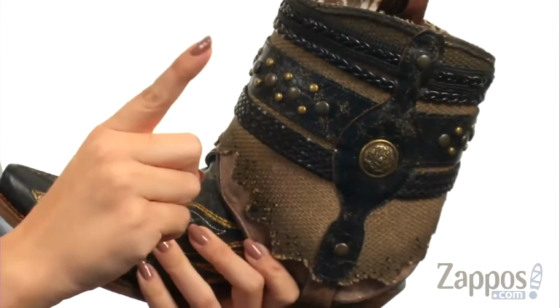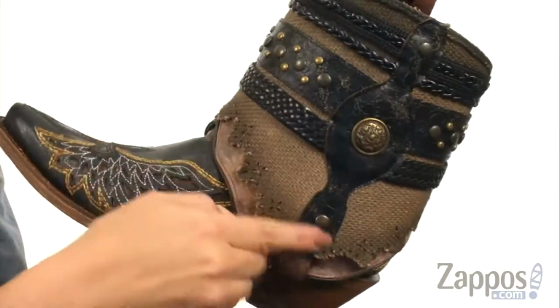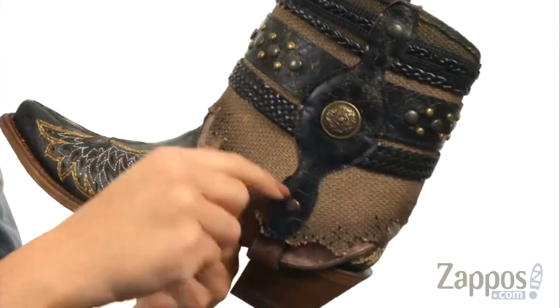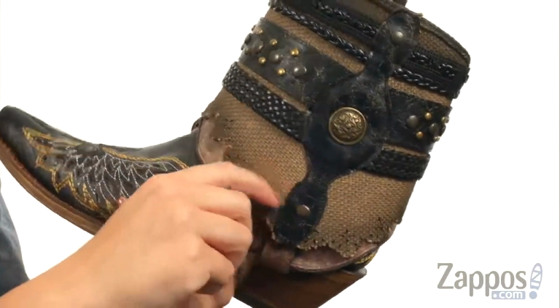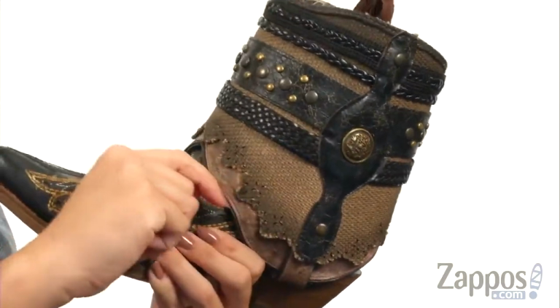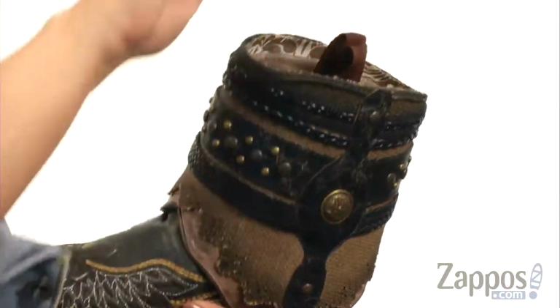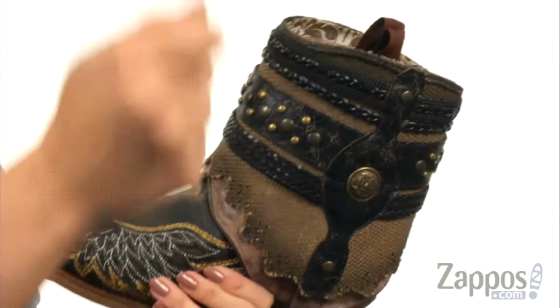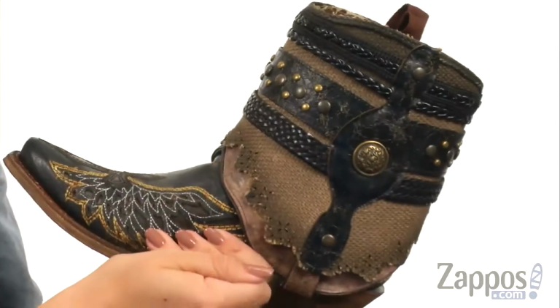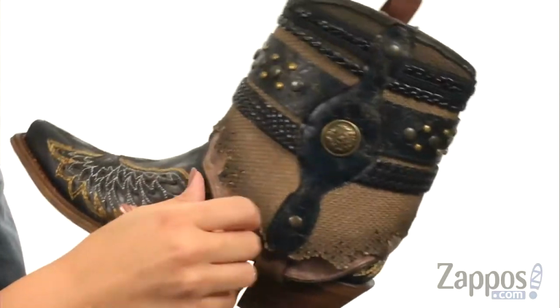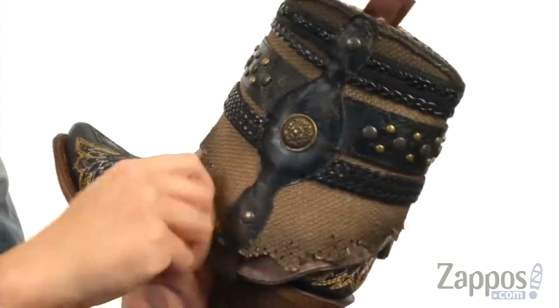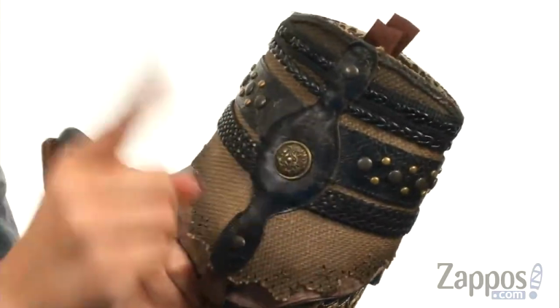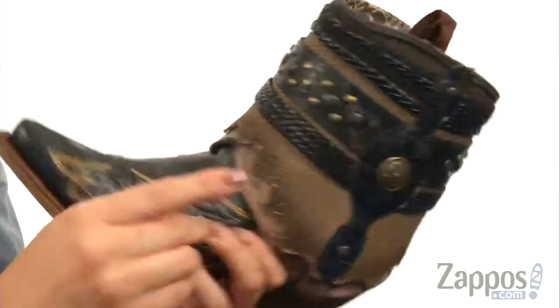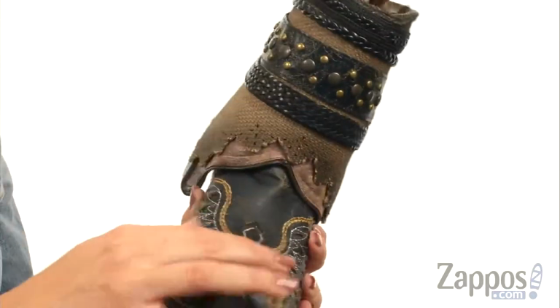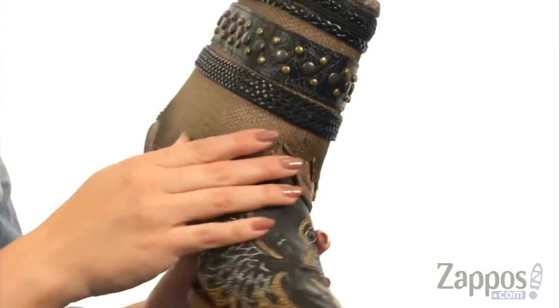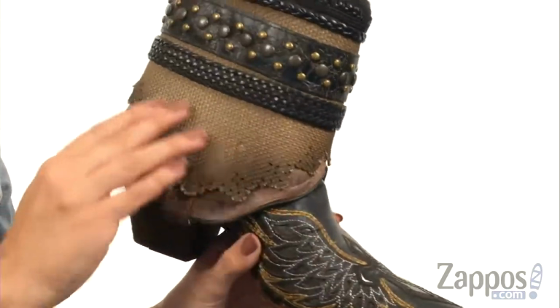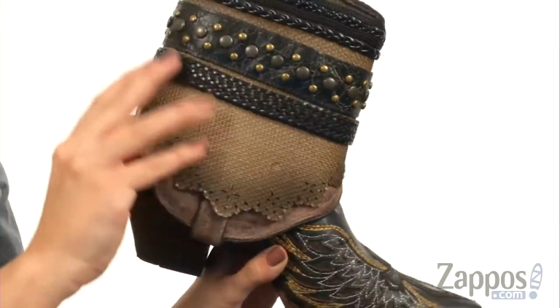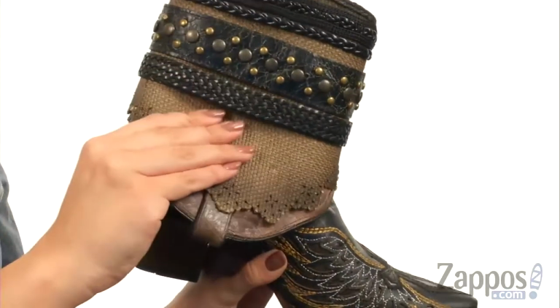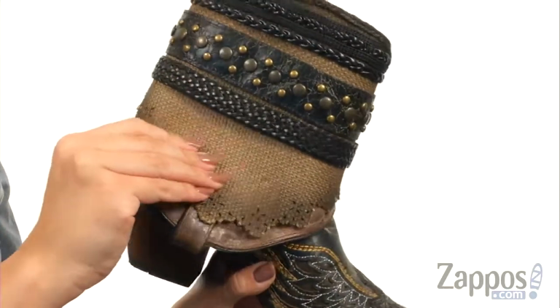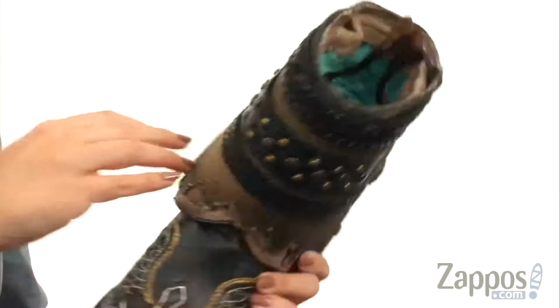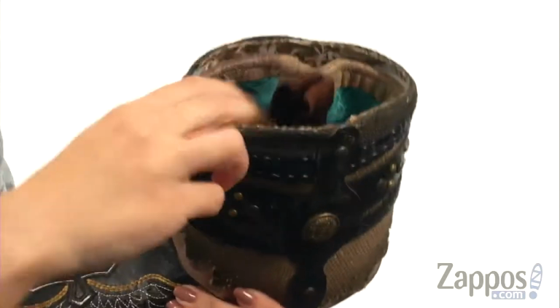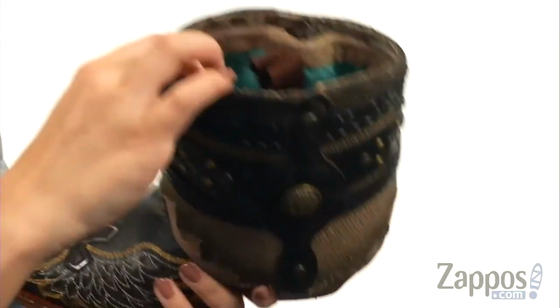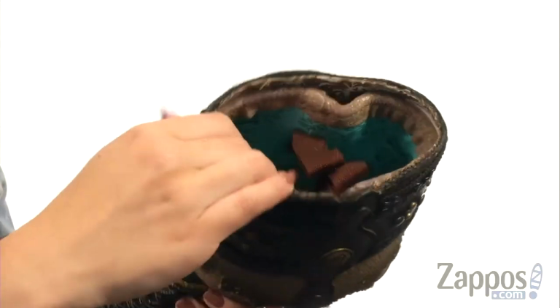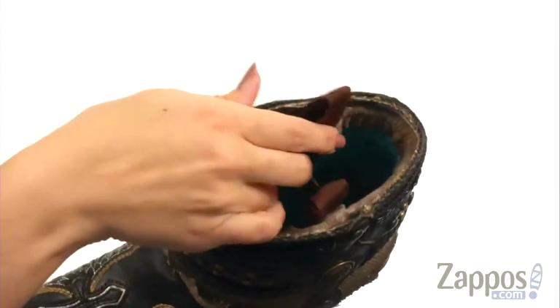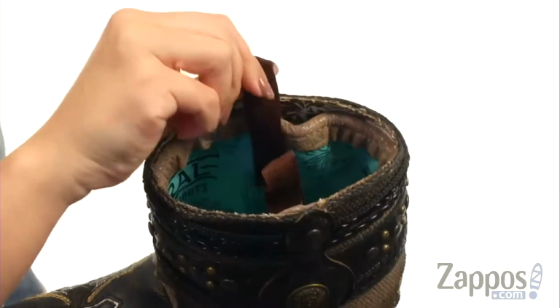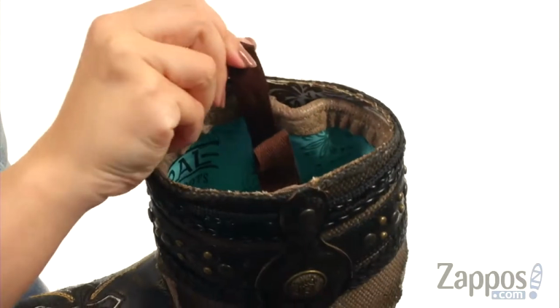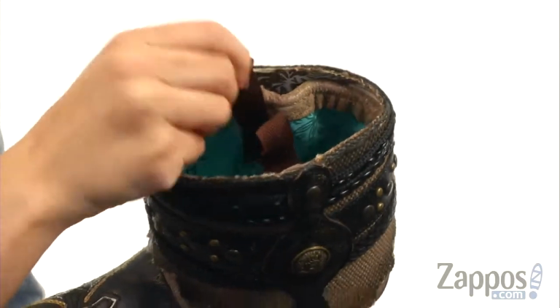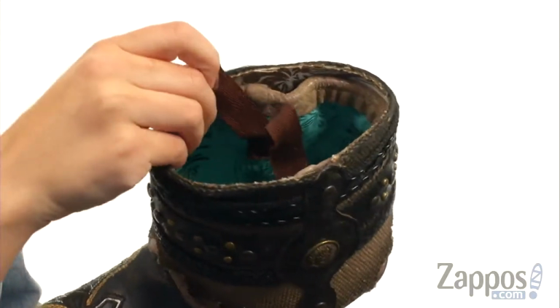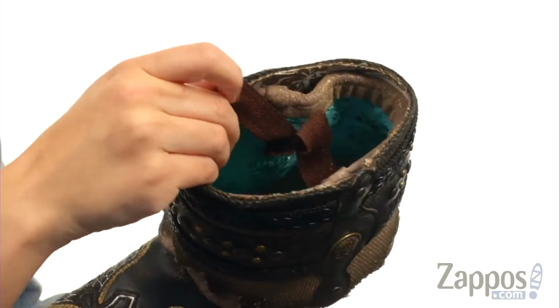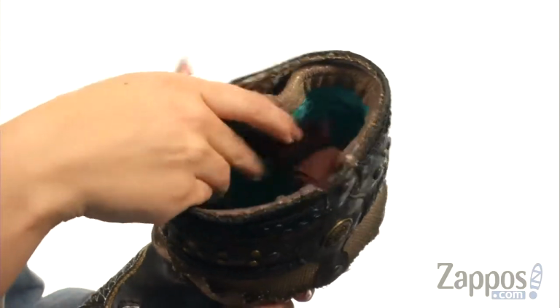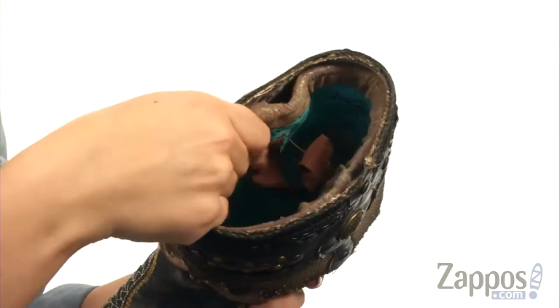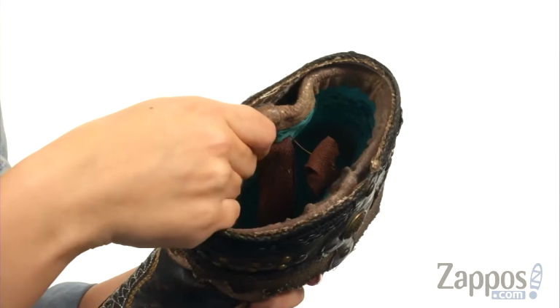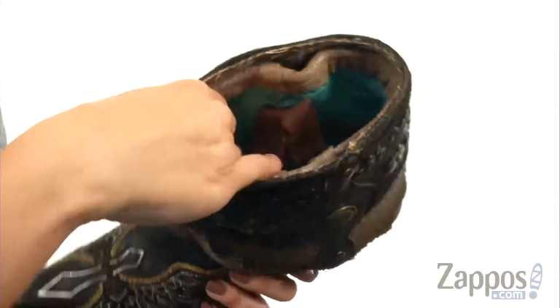Another thing is this cuff kind of looks like you folded the entire boot down — it does not fold back up, I will tell you that. It's kind of just there for a cool look, but it's easy to pull on because you have these little pull tabs on the inside that are nice and soft, so they won't irritate your skin.